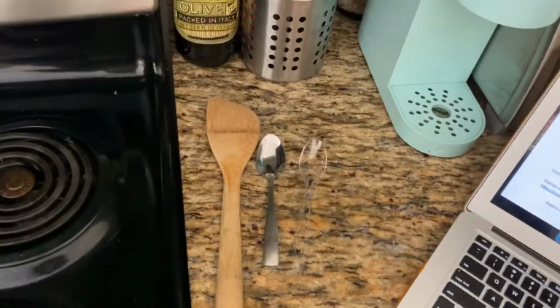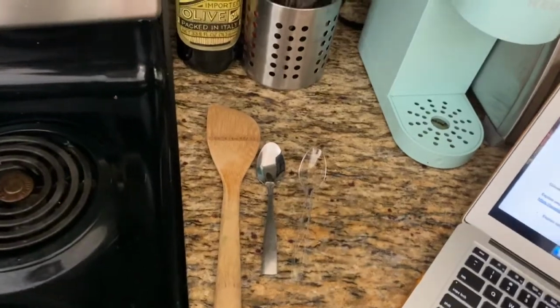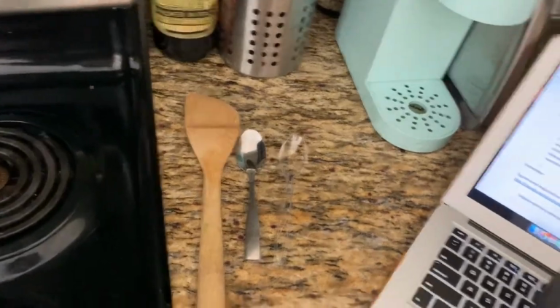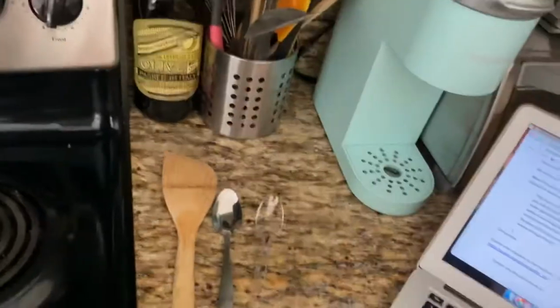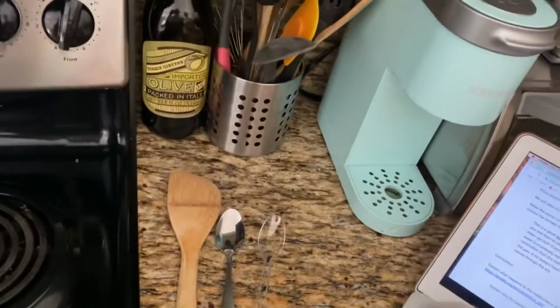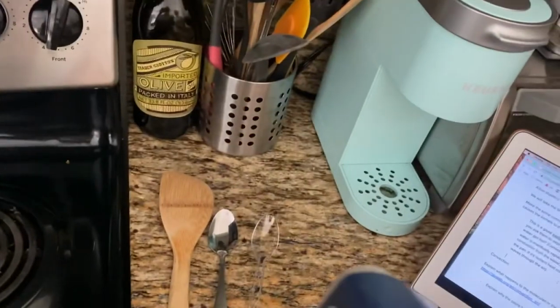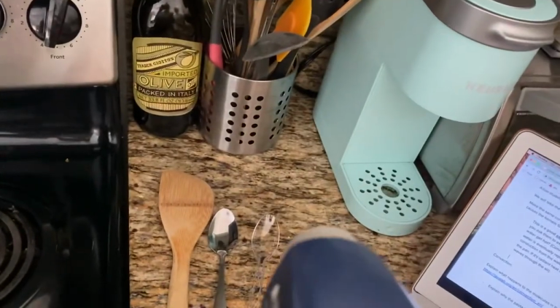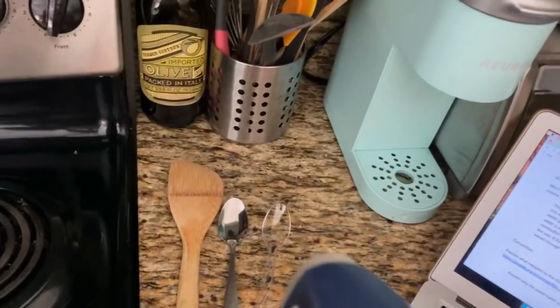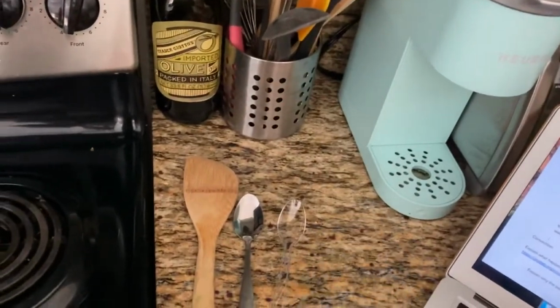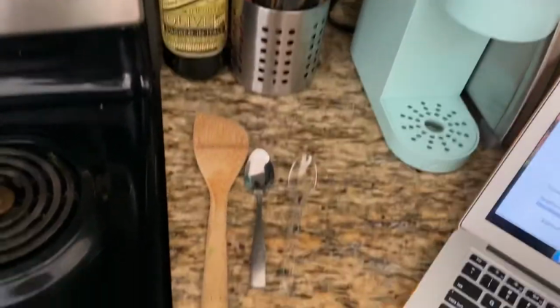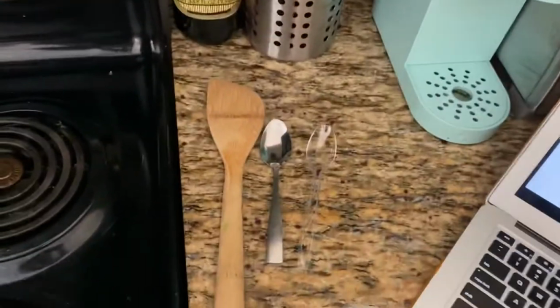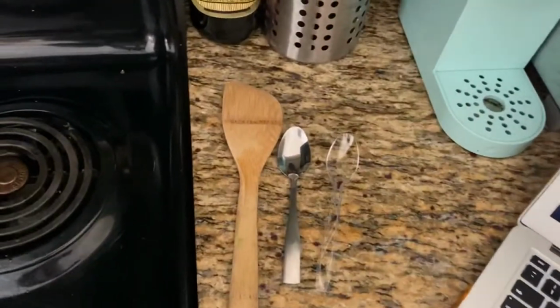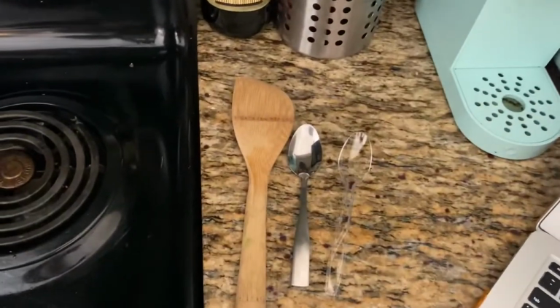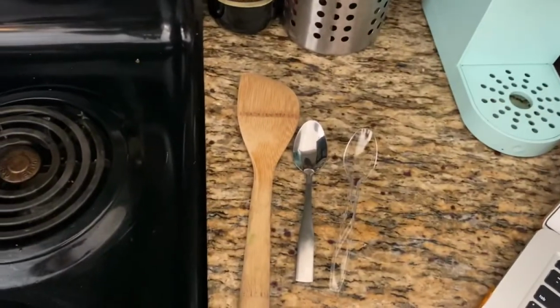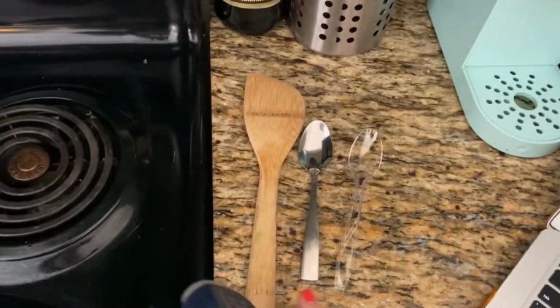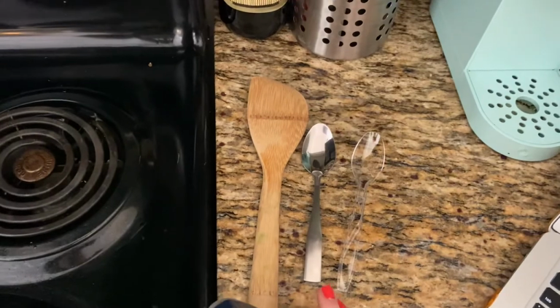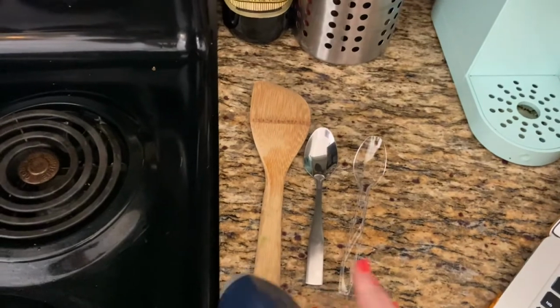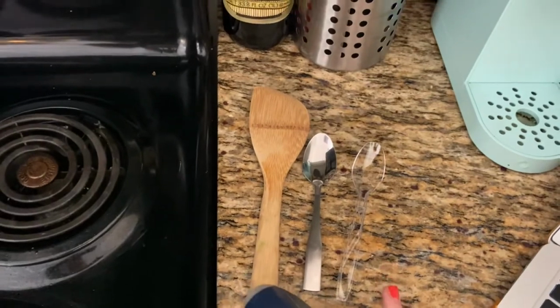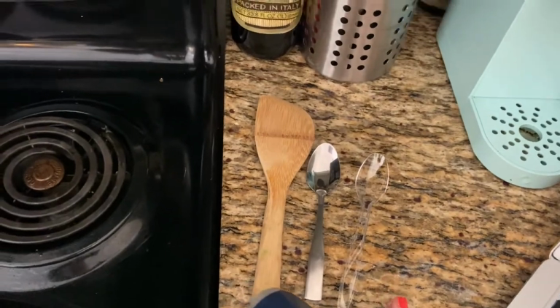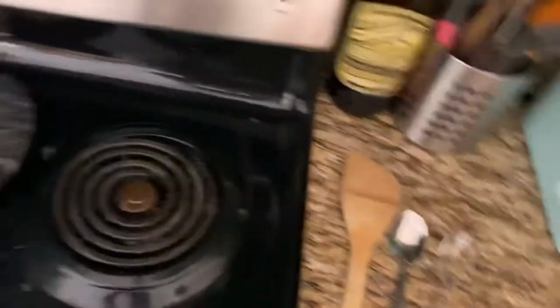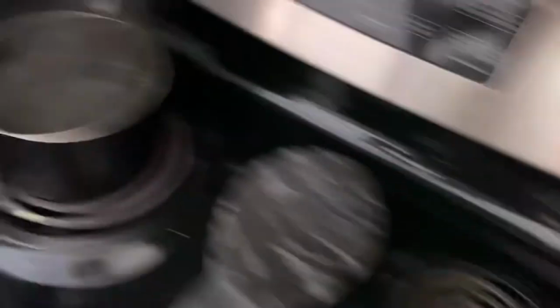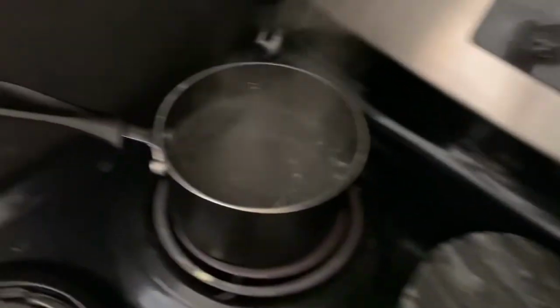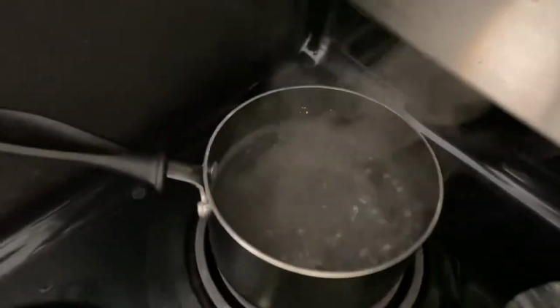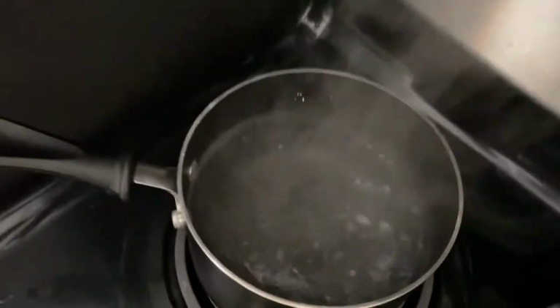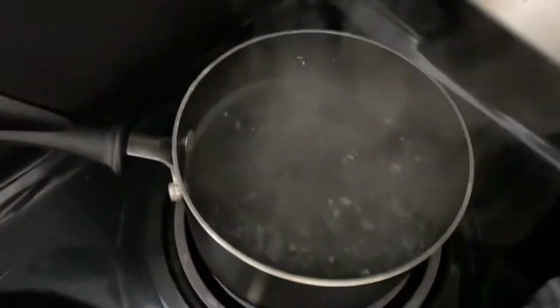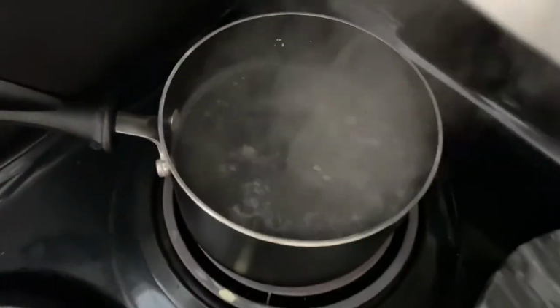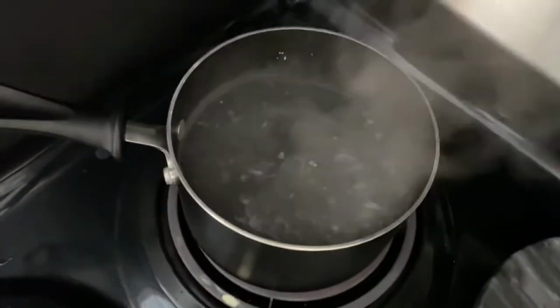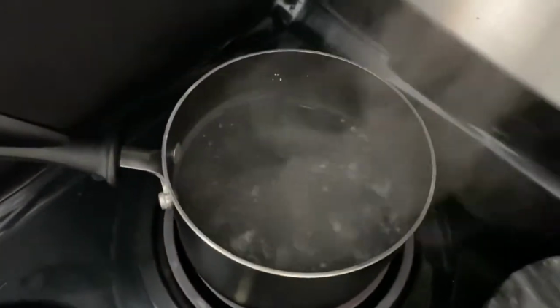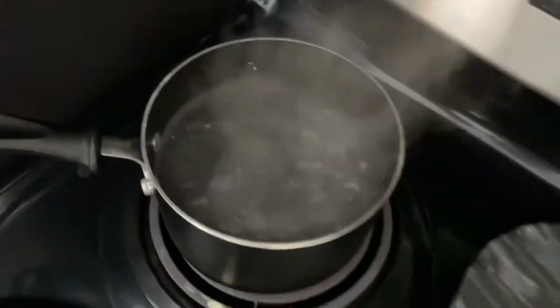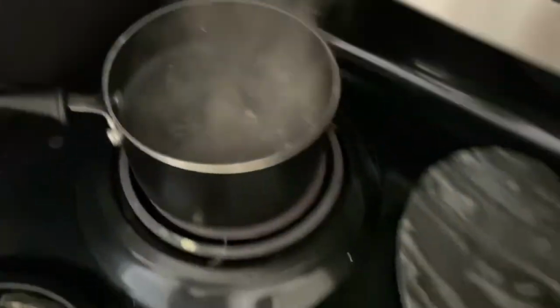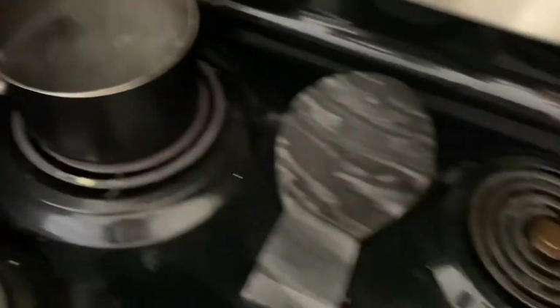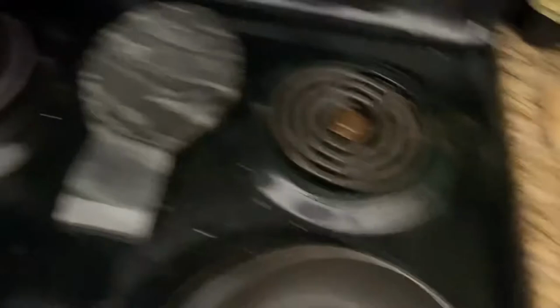We have our three different spoons — a wooden, a metal, and a plastic — and we're going to put them in our boiling water and see what happens.